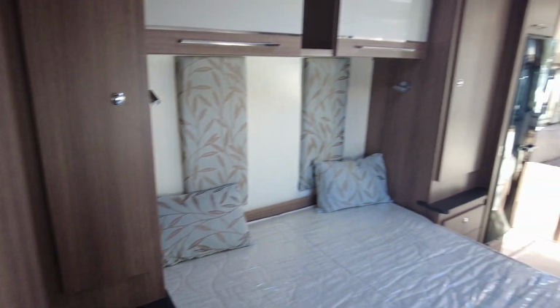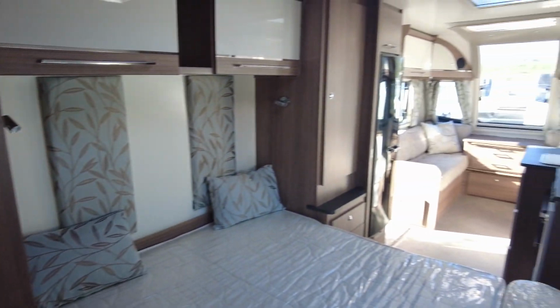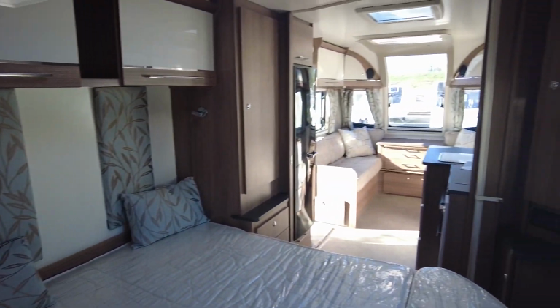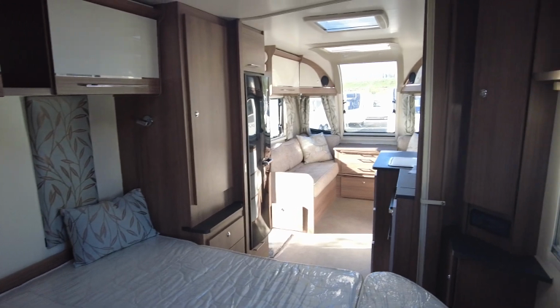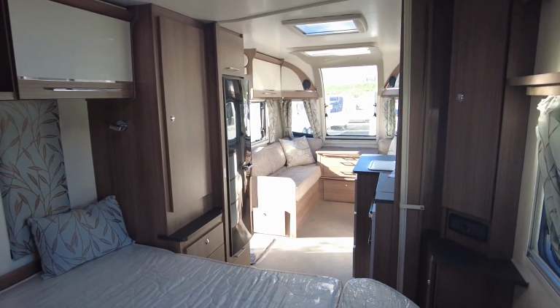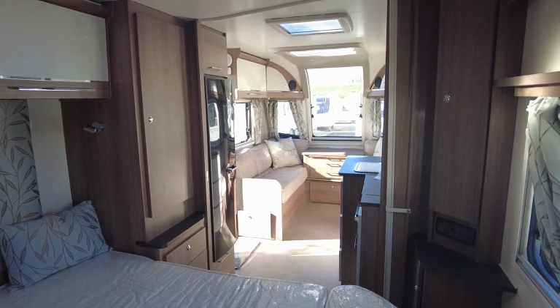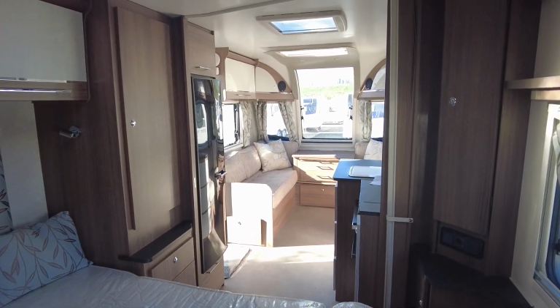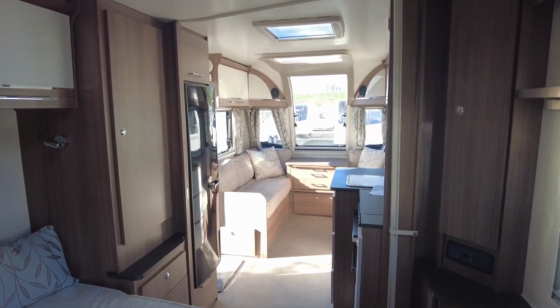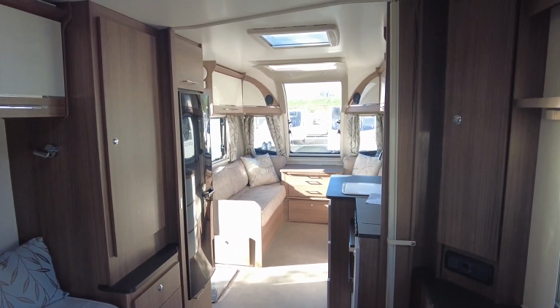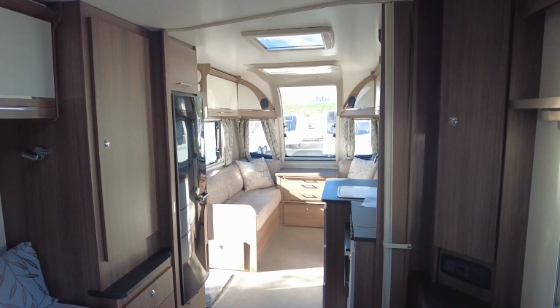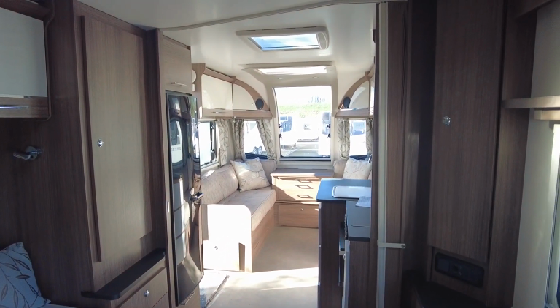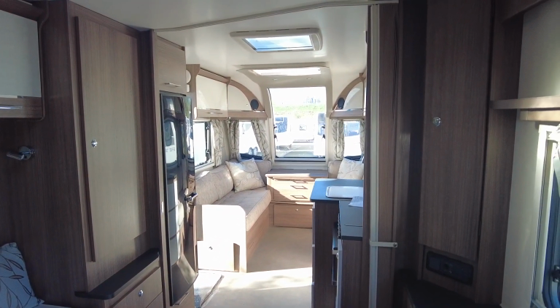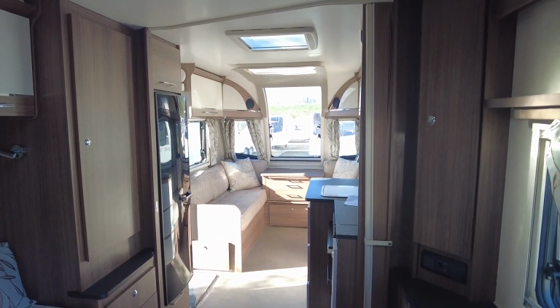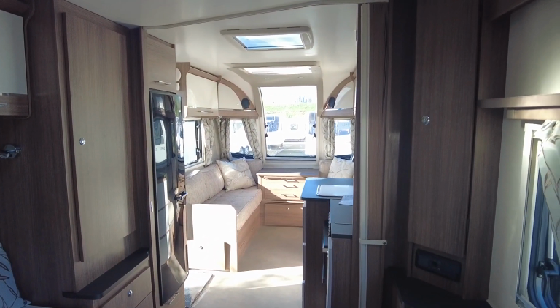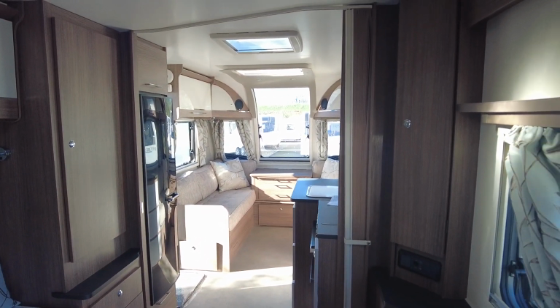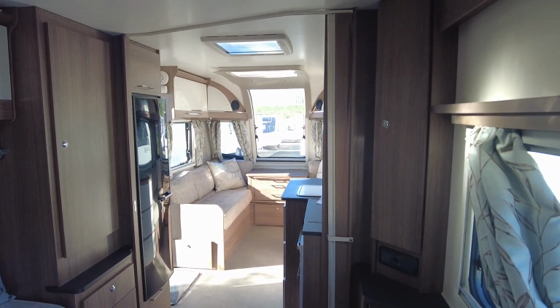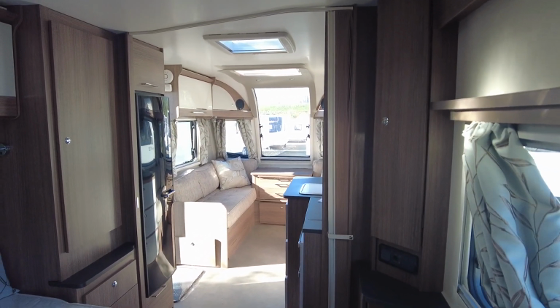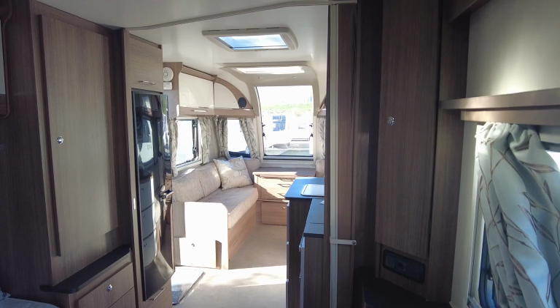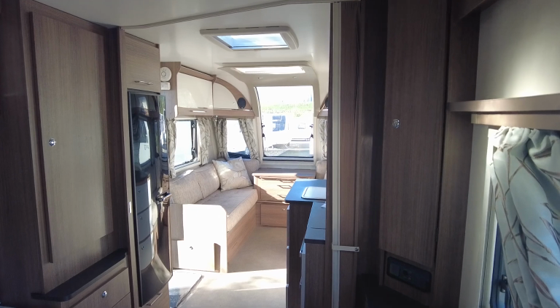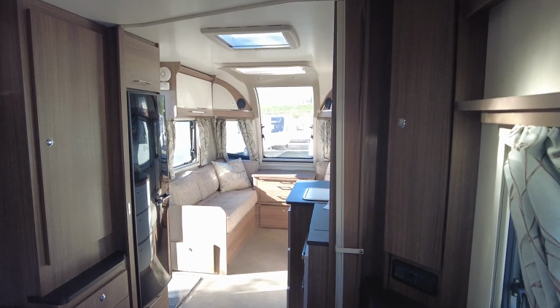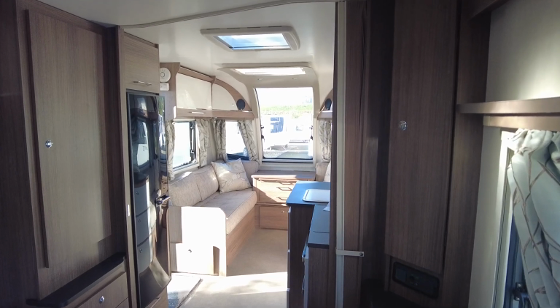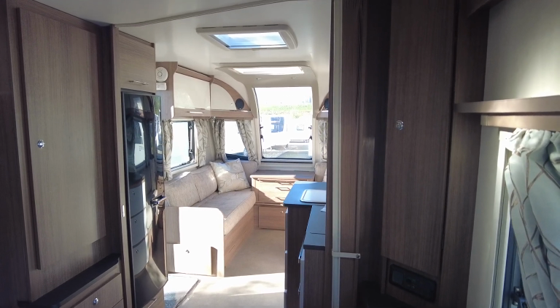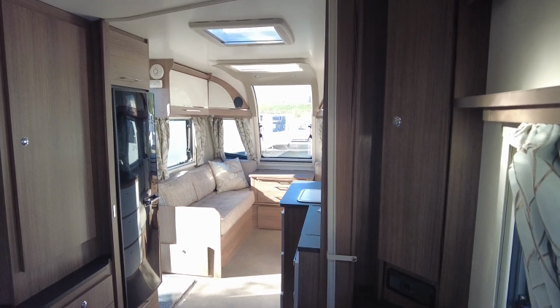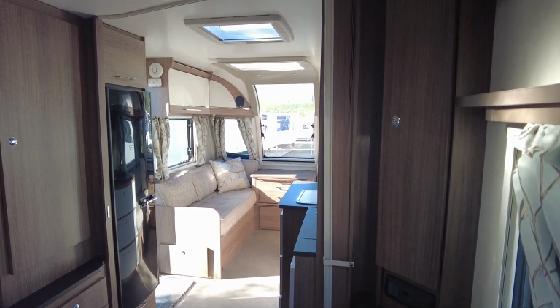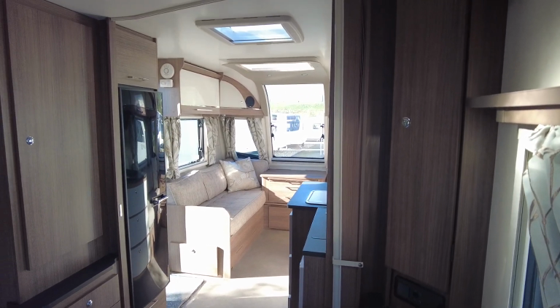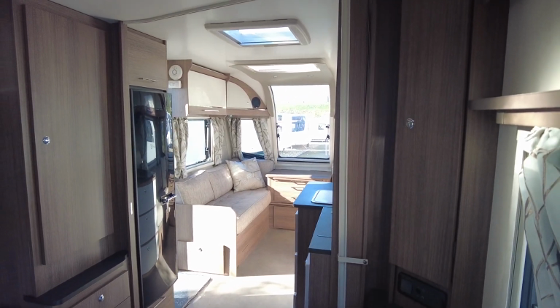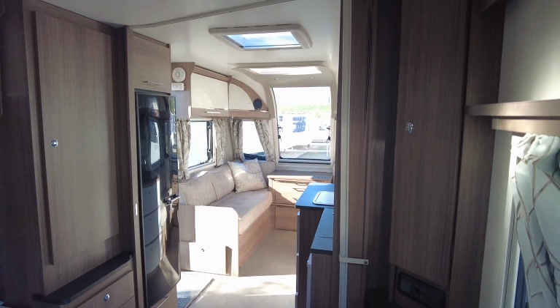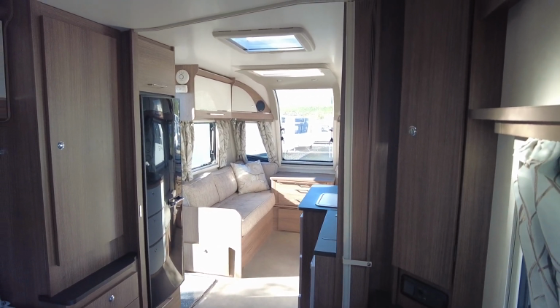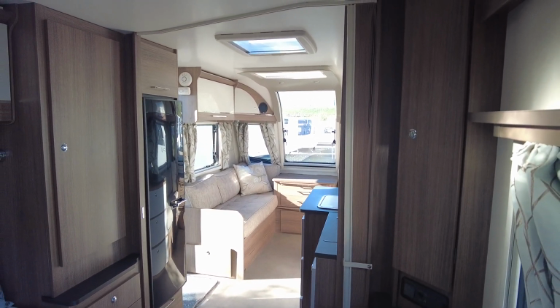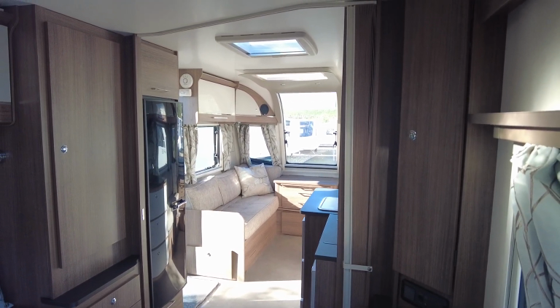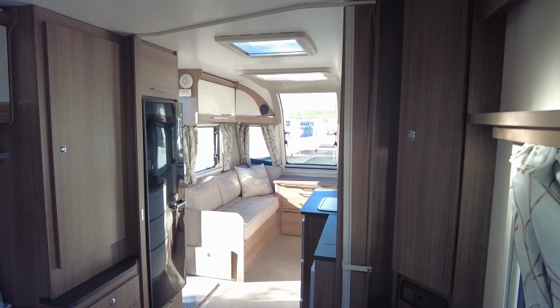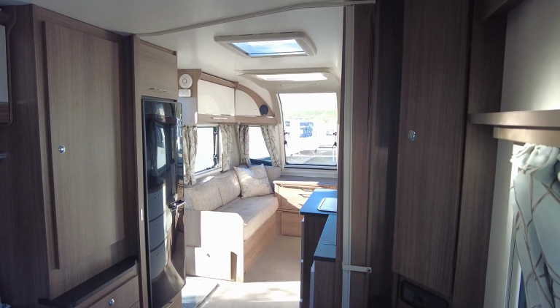If you're interested in this model — it is fresh in and we haven't got a price just yet — give us a call on 01743 282 400. Ask for me, Harry, and I will get you any details that you need. Bye for now.